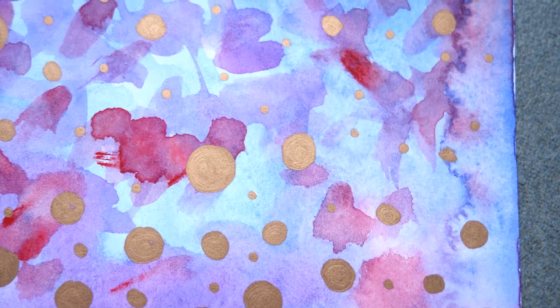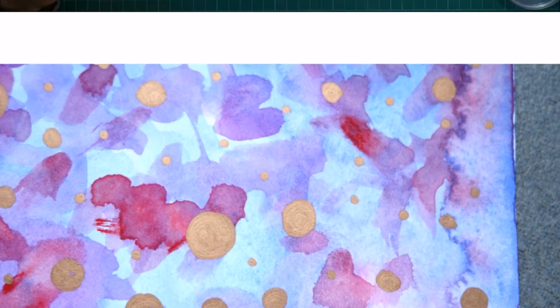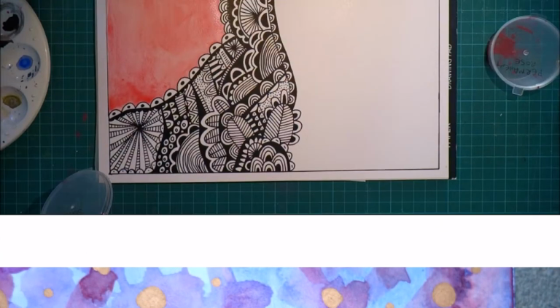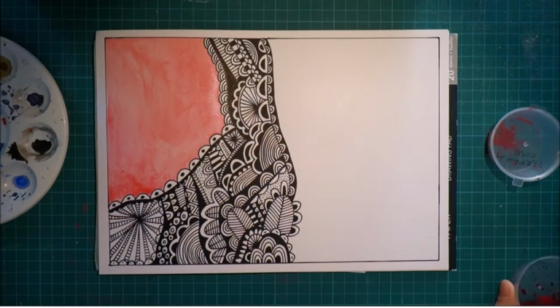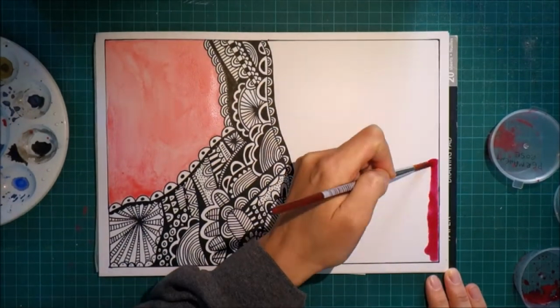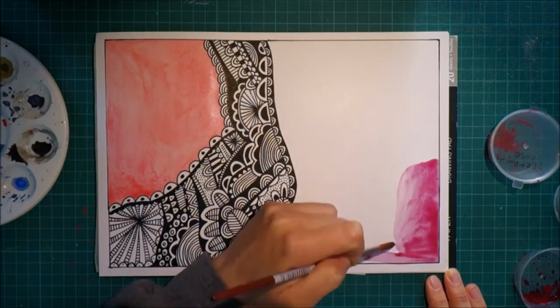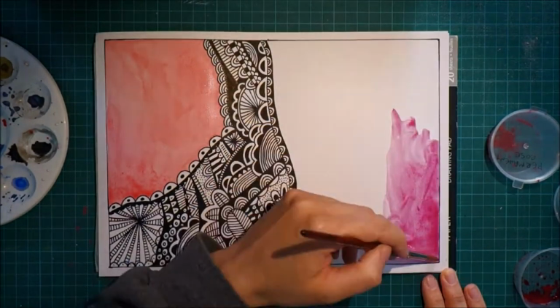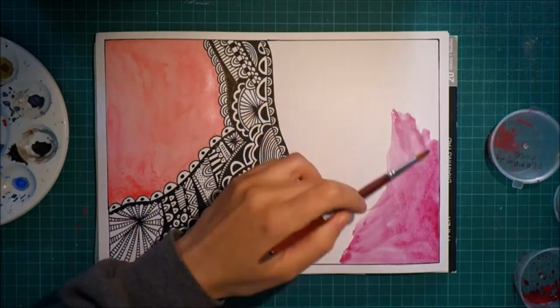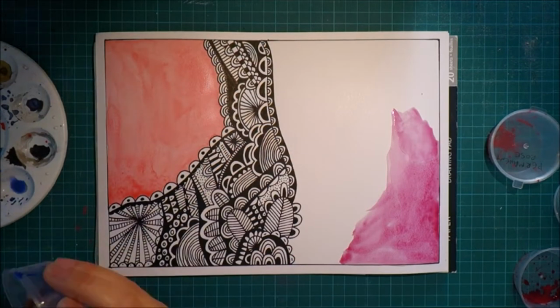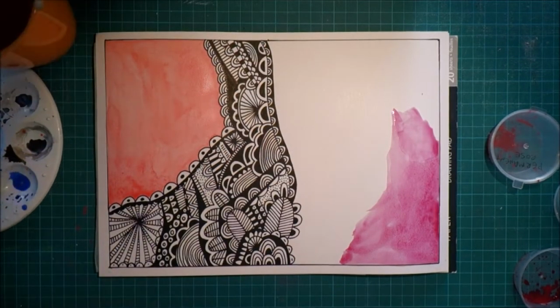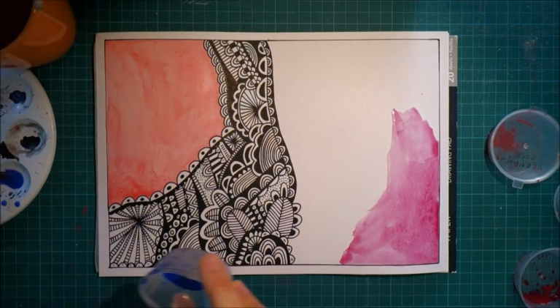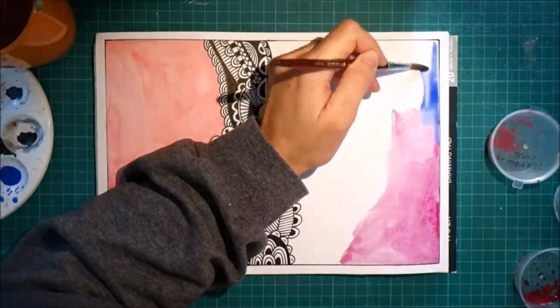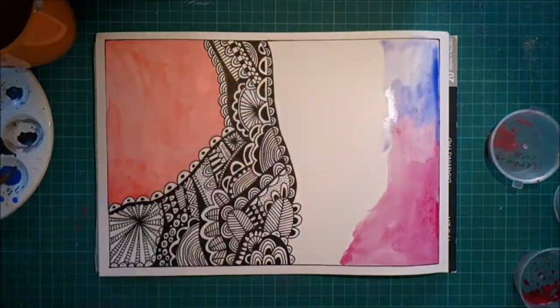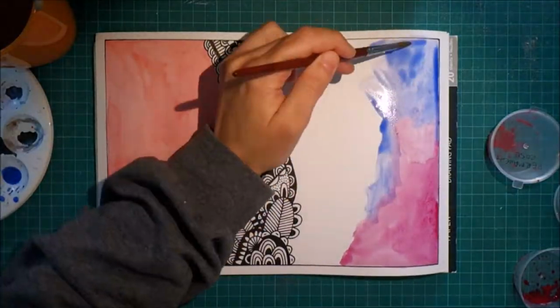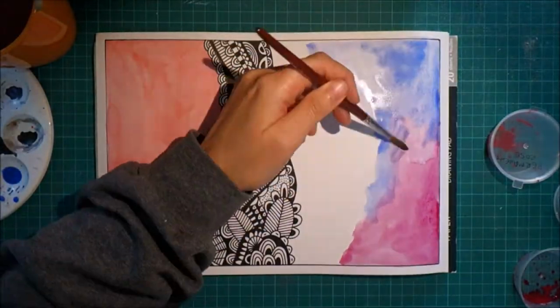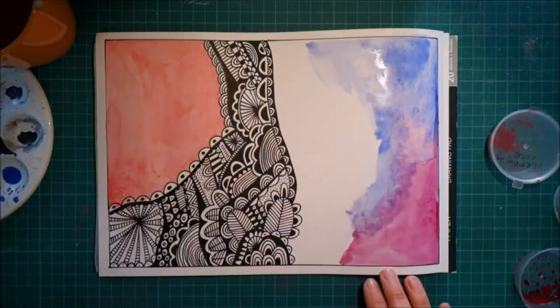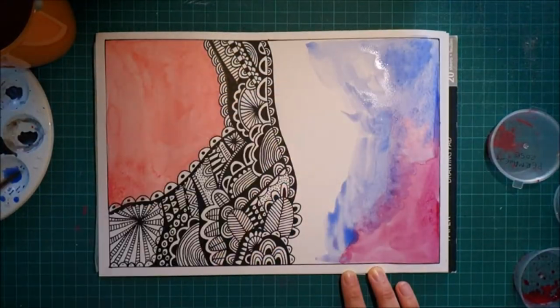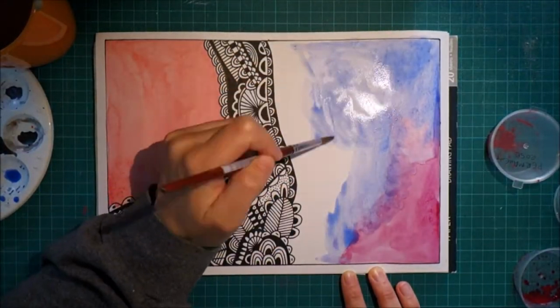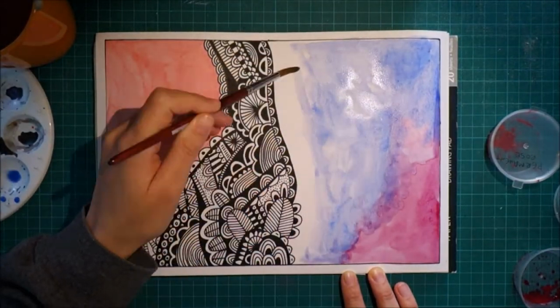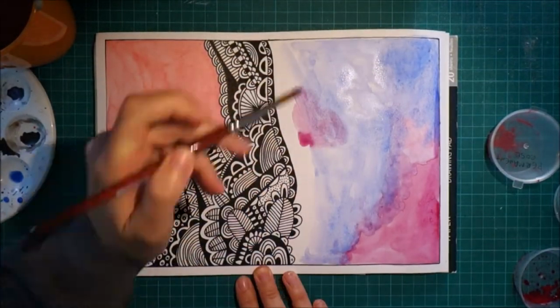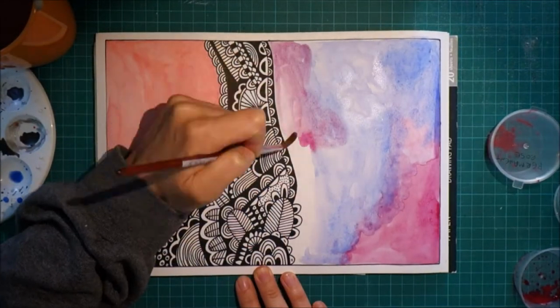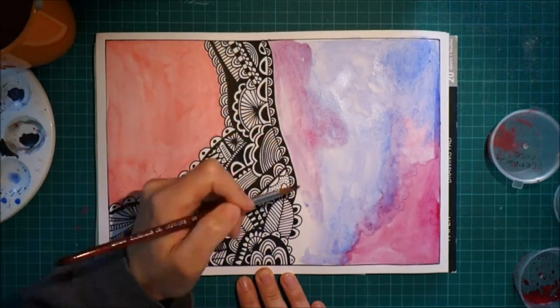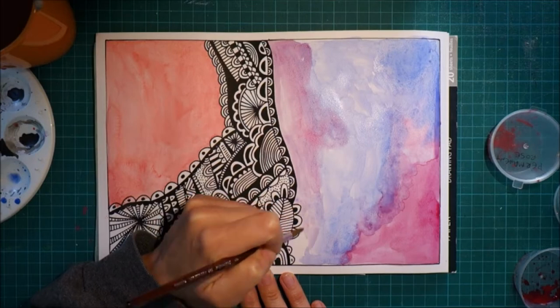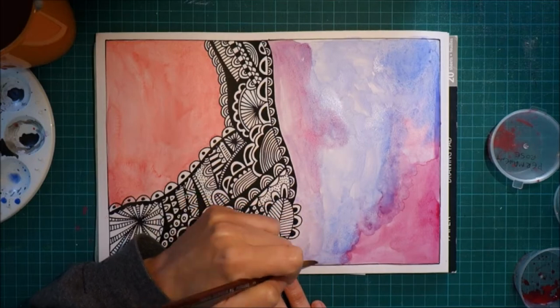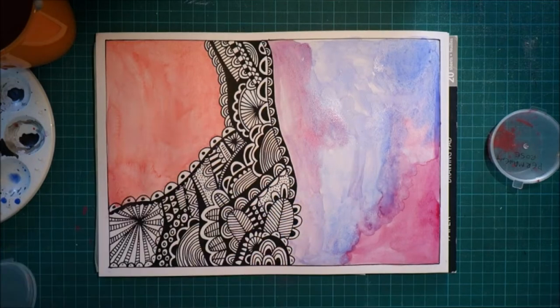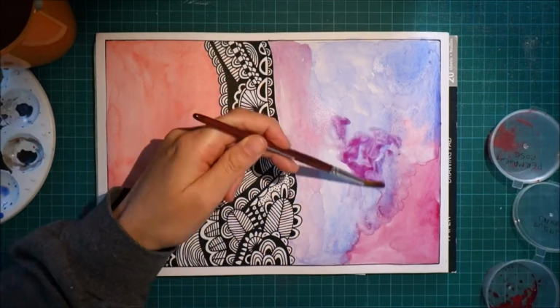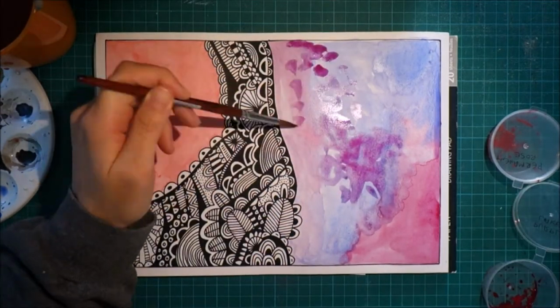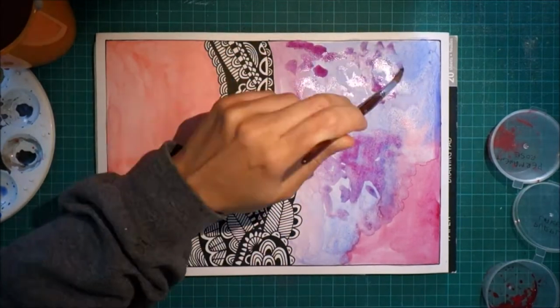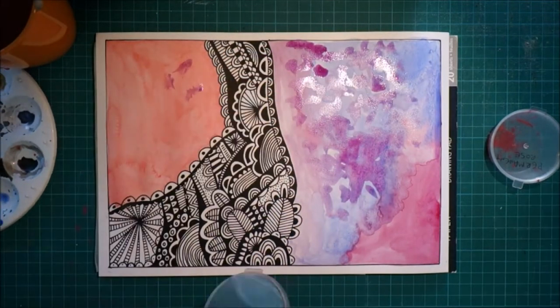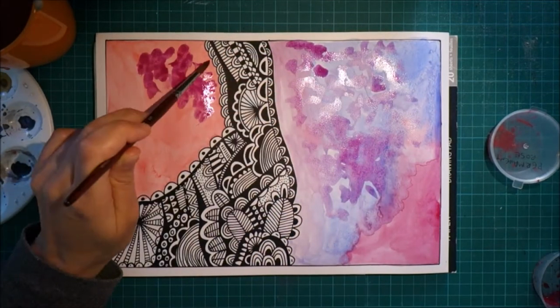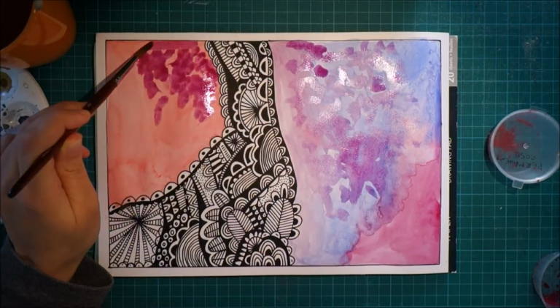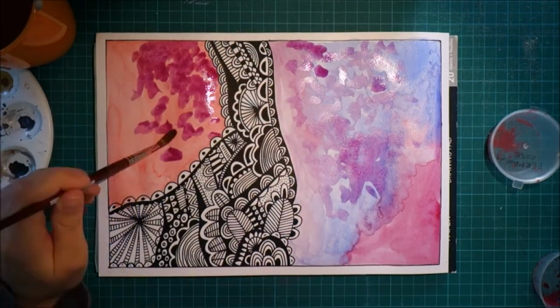When you use the same tool on different kinds of paper, or when you use different tools on the same kind of paper, something happens. It's like suddenly you see things differently. You make different things from what you would make if you use the same tool on the same paper all of the time.